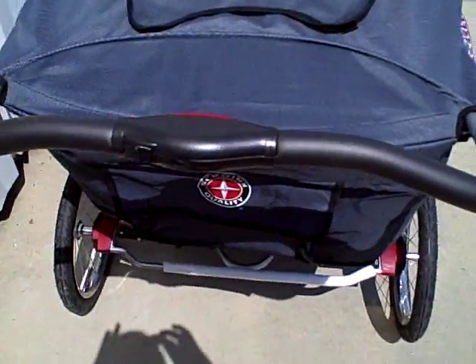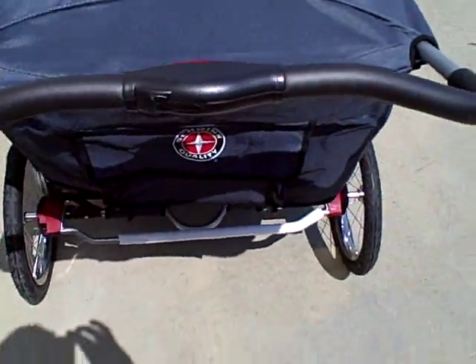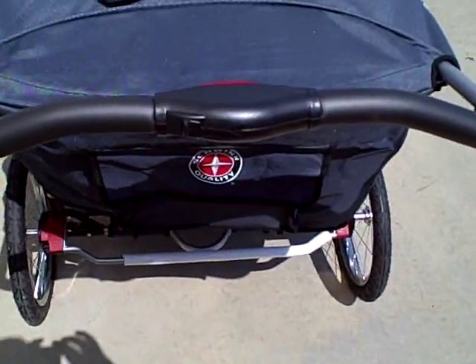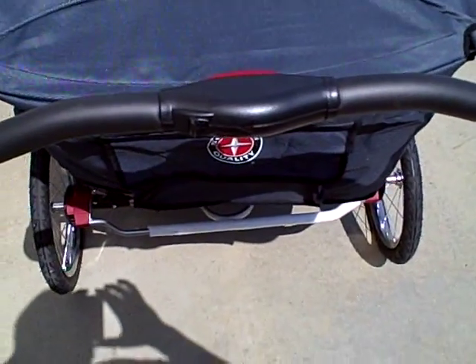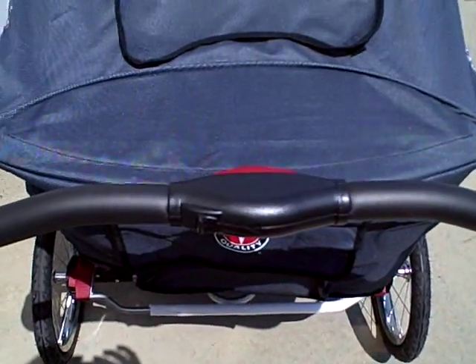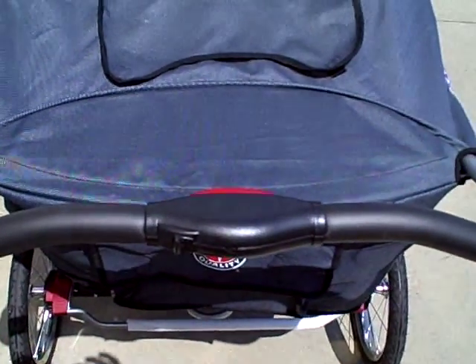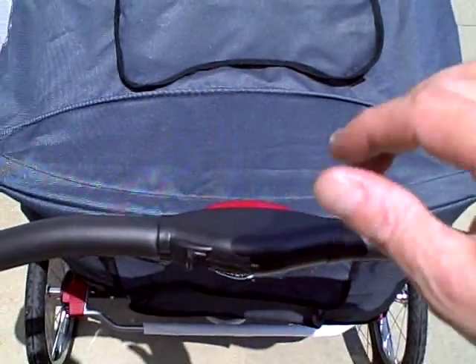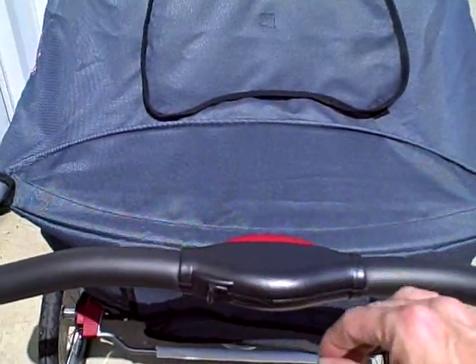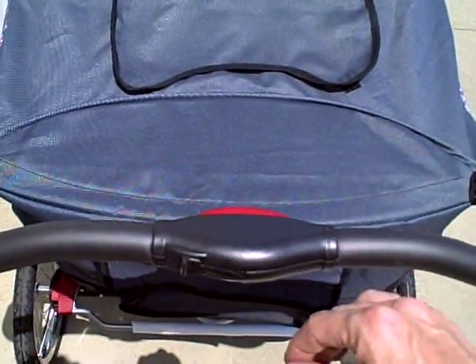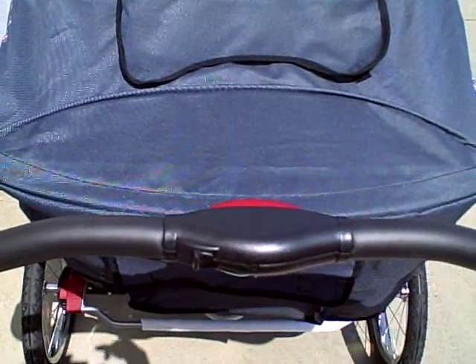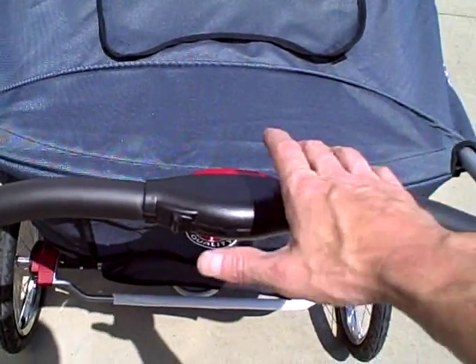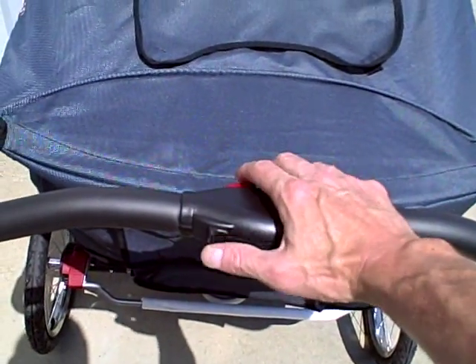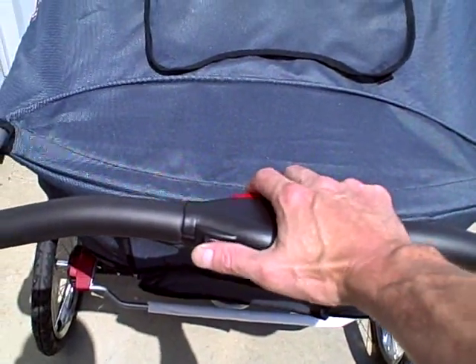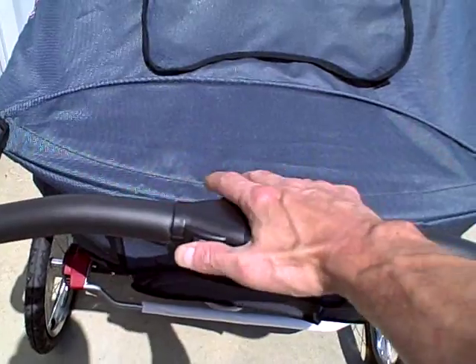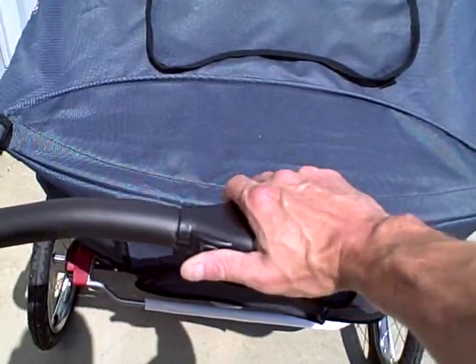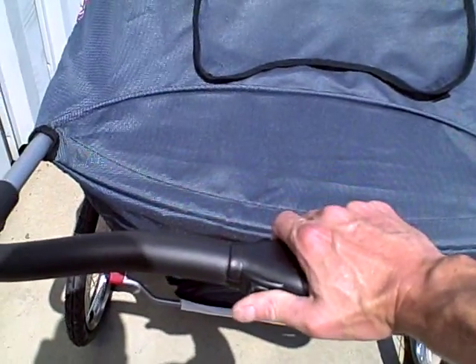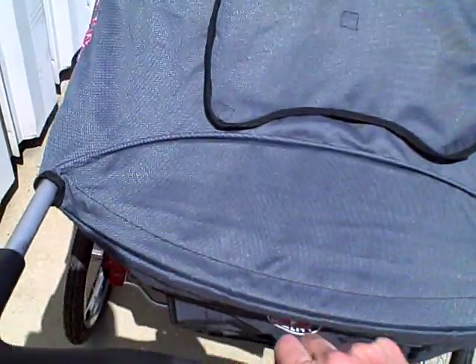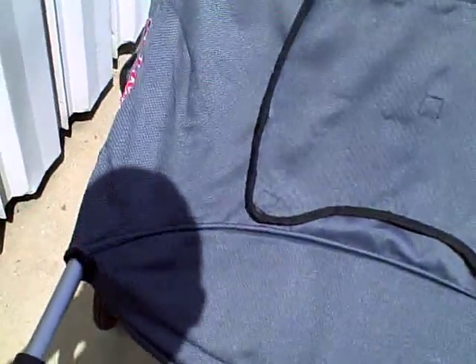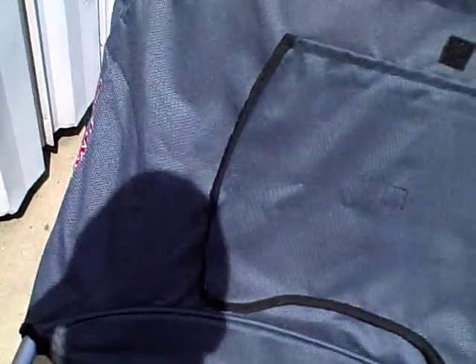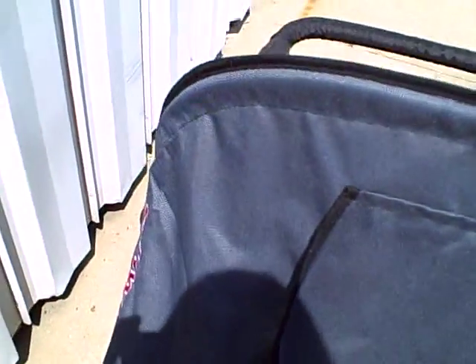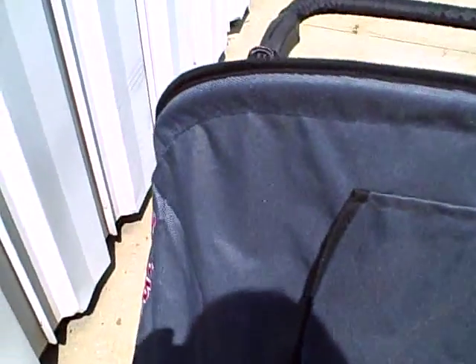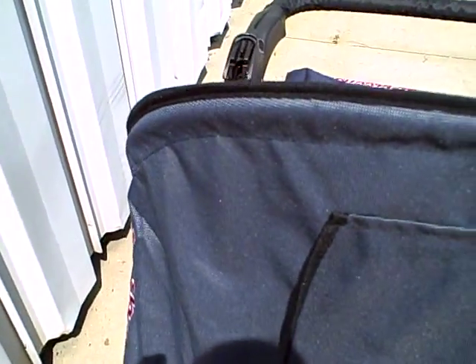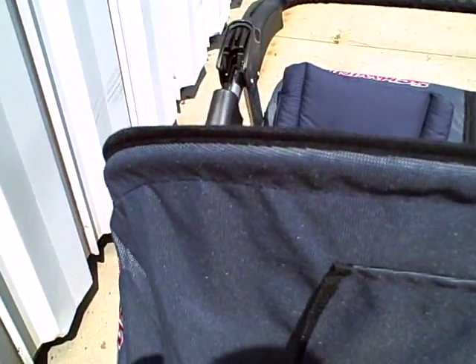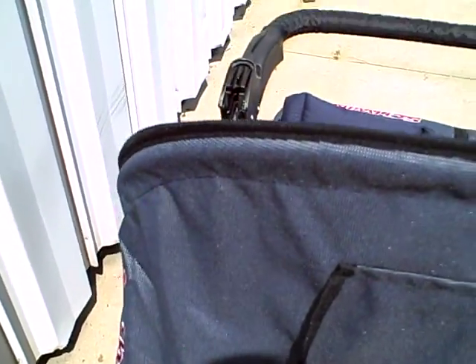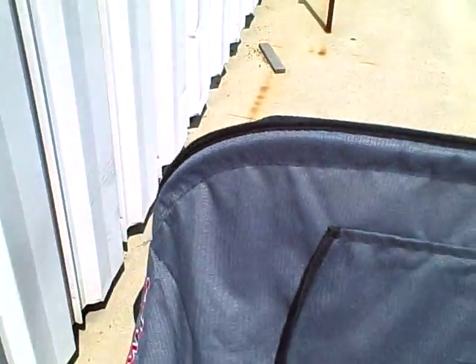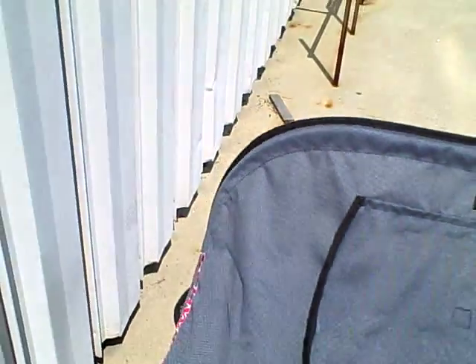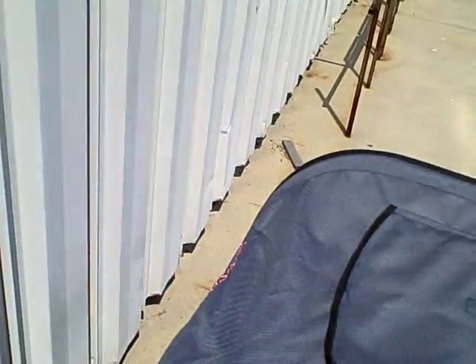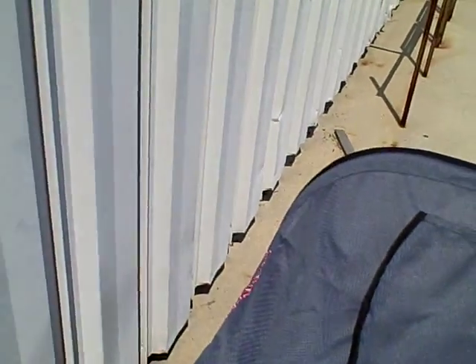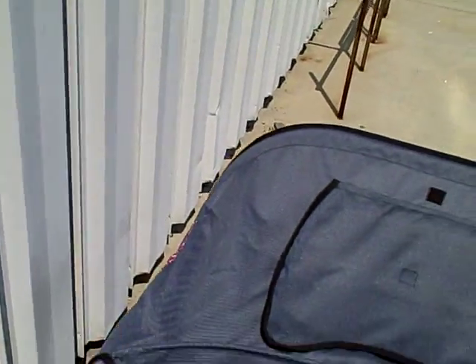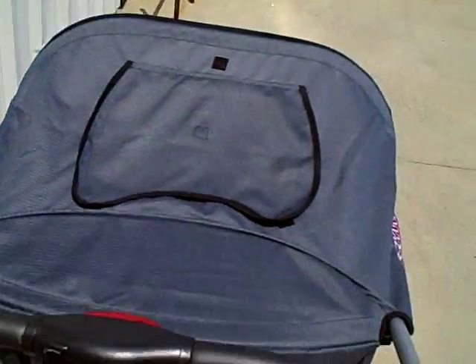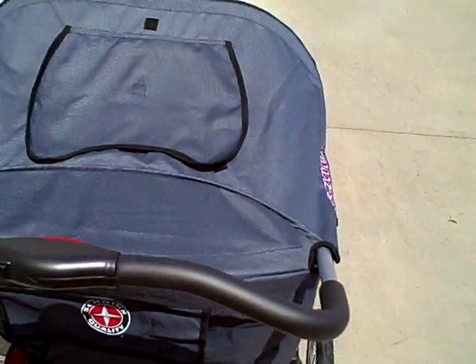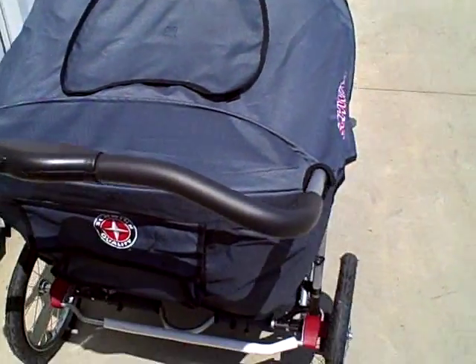This model has a one-hand folding system. There's a little lever you push here — when you squeeze that, the whole stroller folds right up. Very easy. It folds up to be very compact.